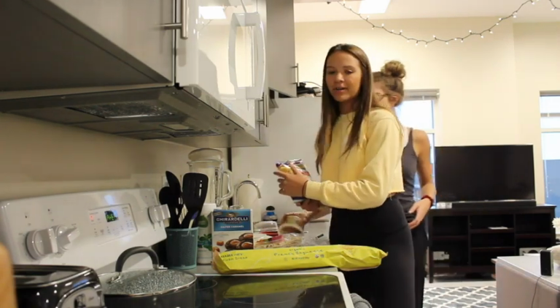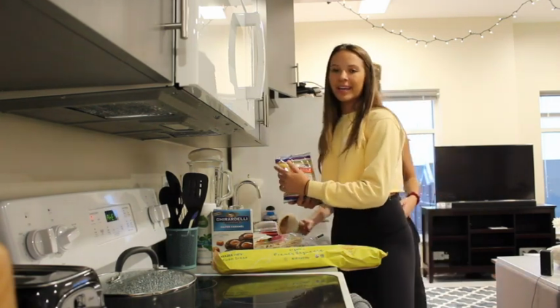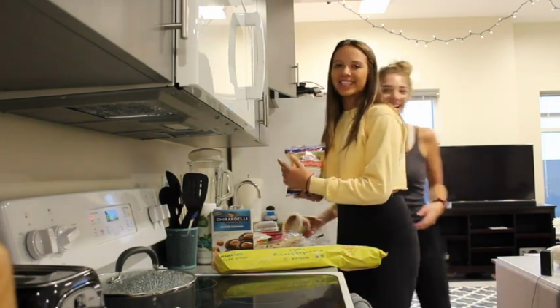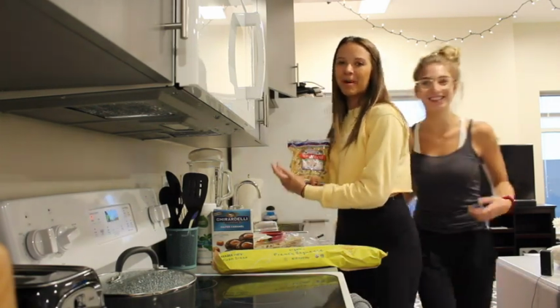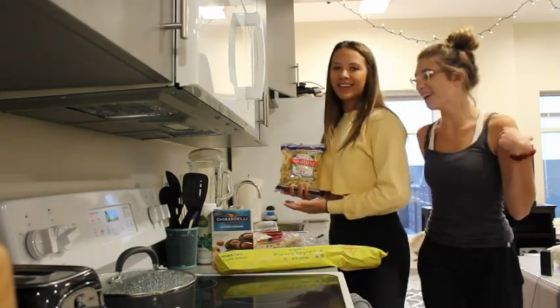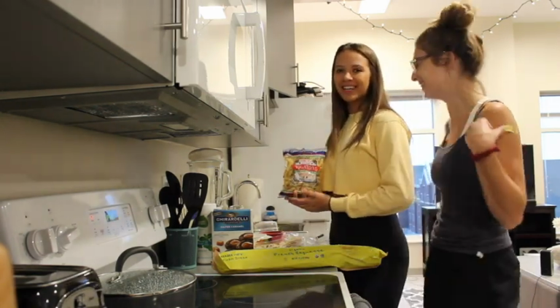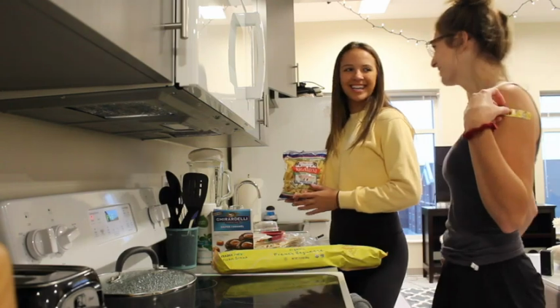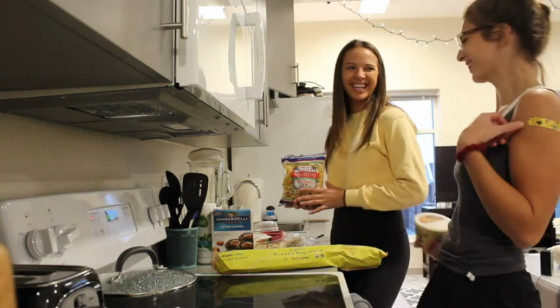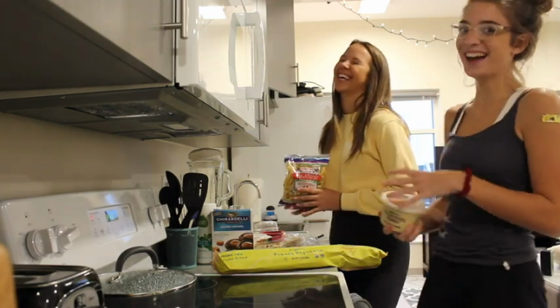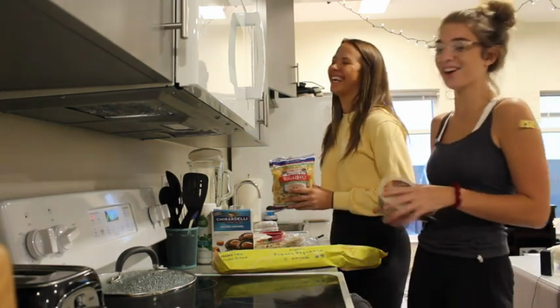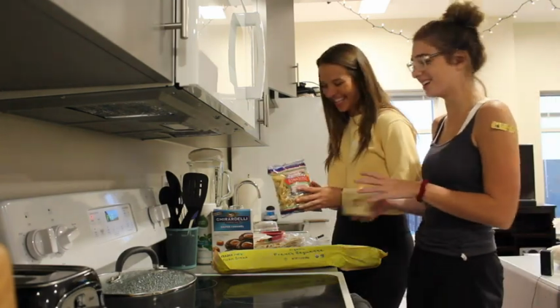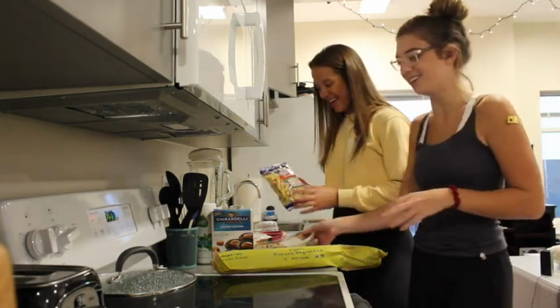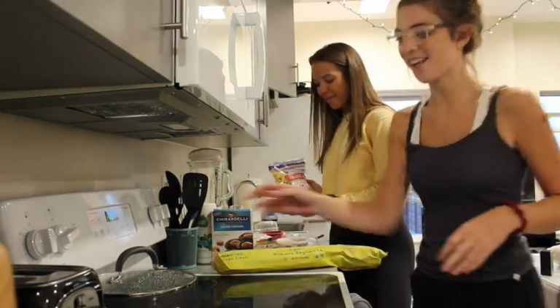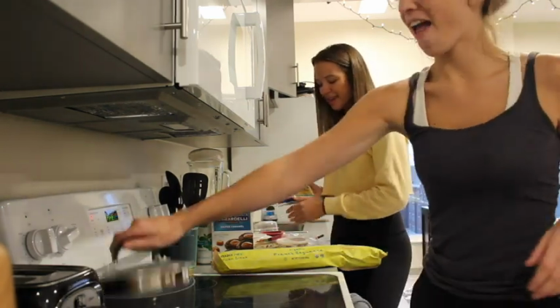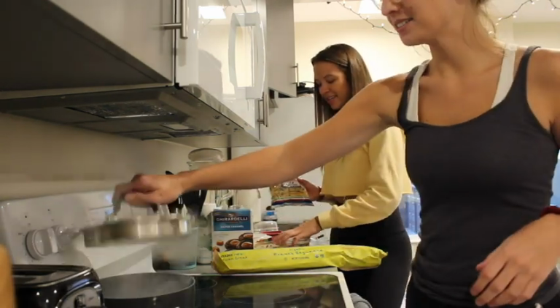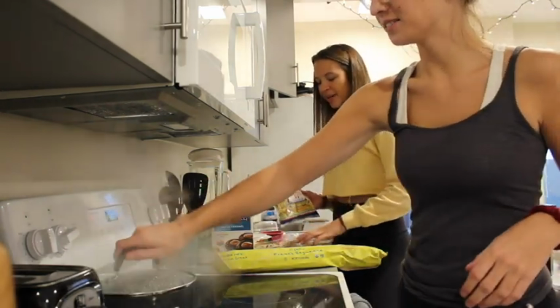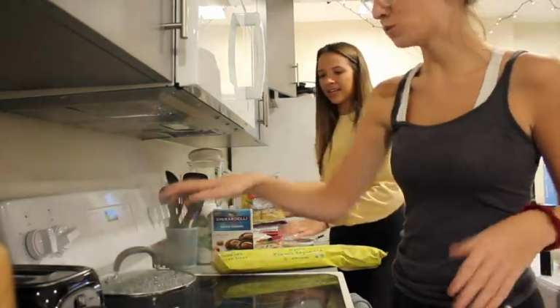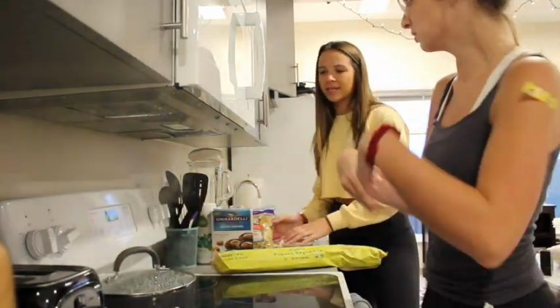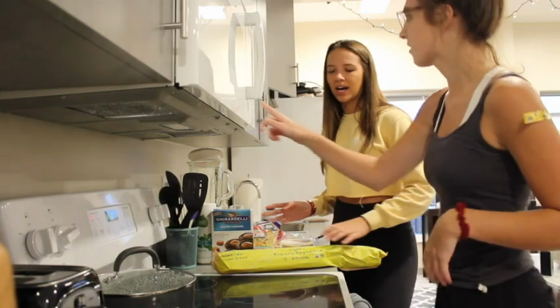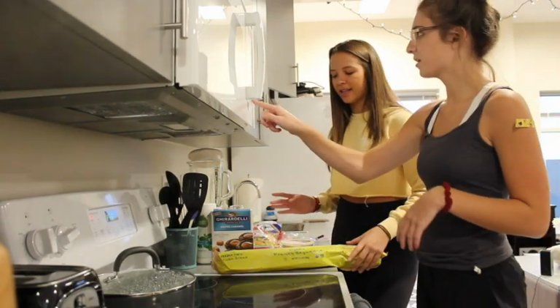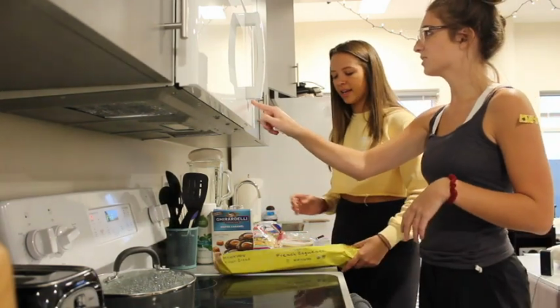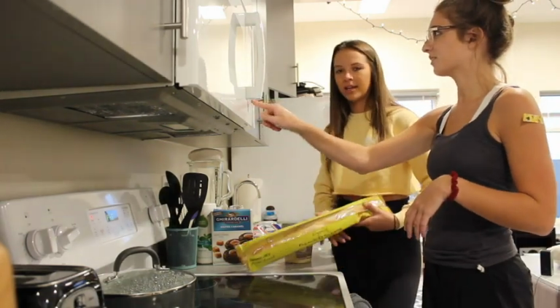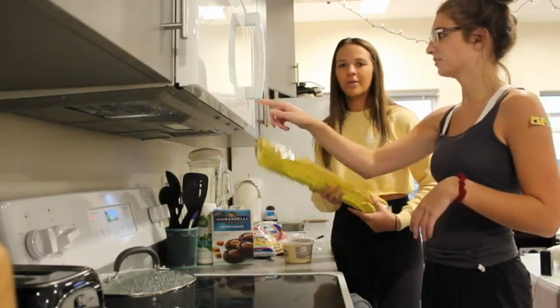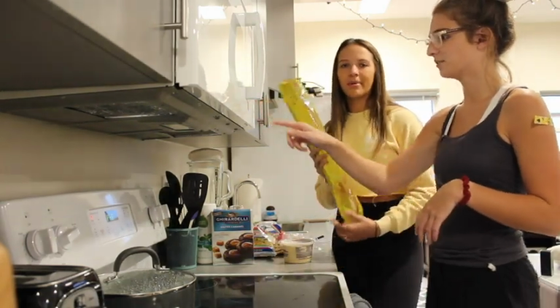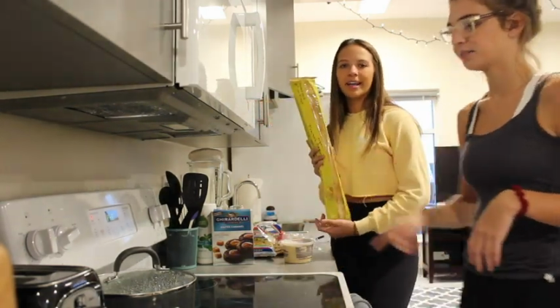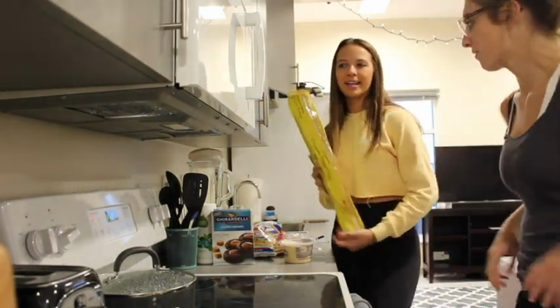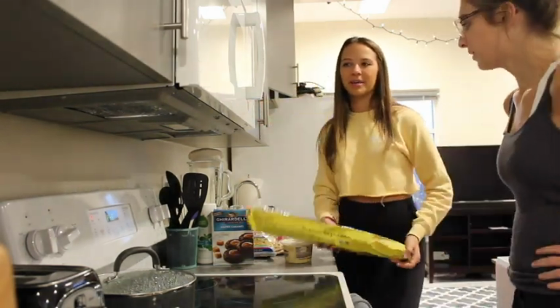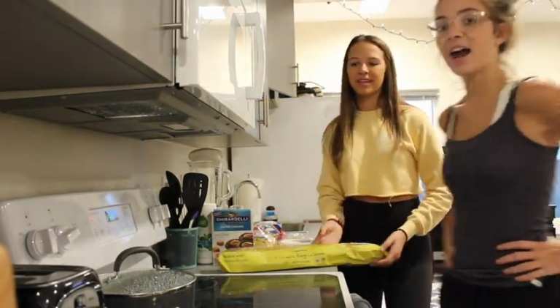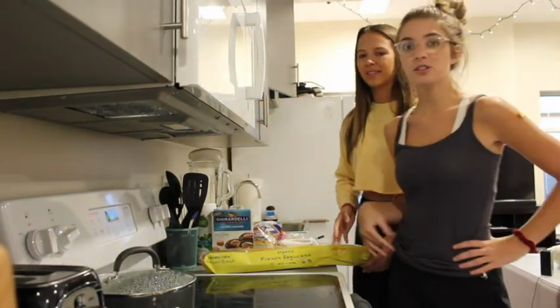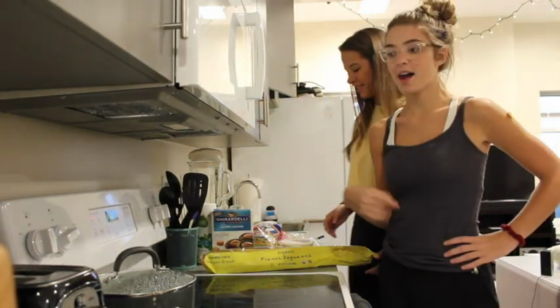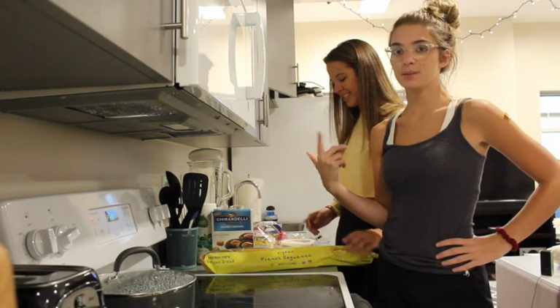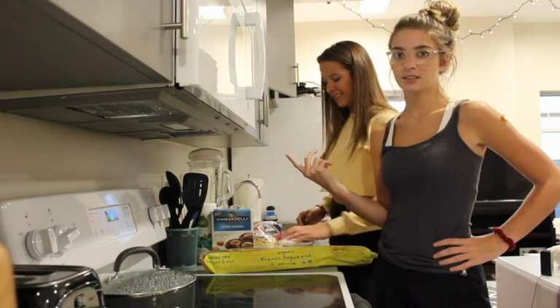Then we're going to make some pasta. We're going to make pasta with some sauce and then with some bread. That's probably going to be fun, and I don't know how to make pasta.